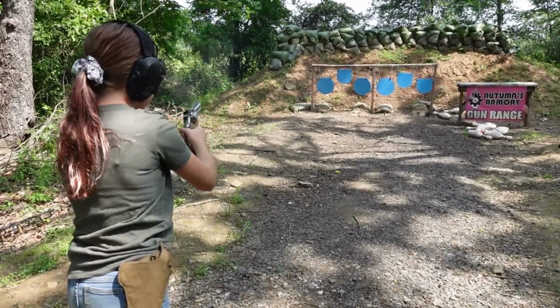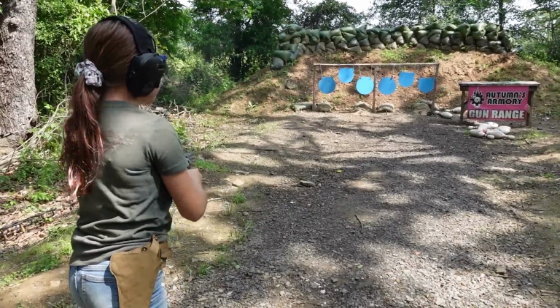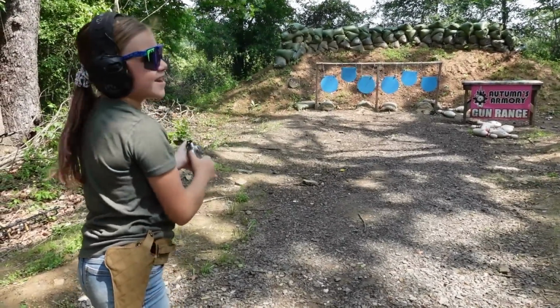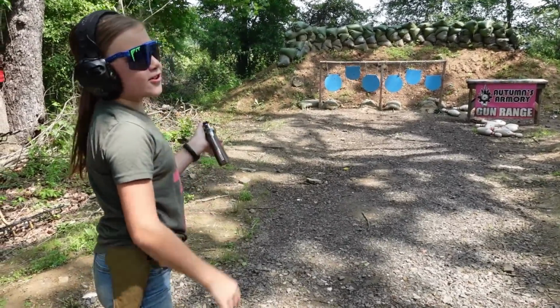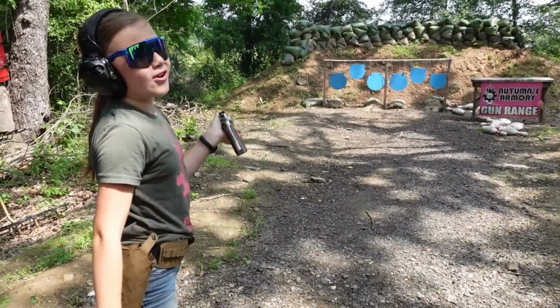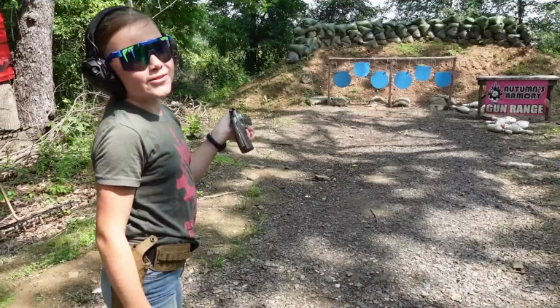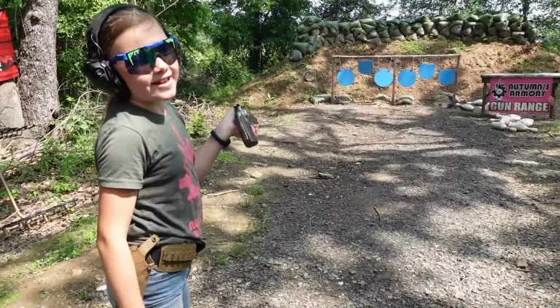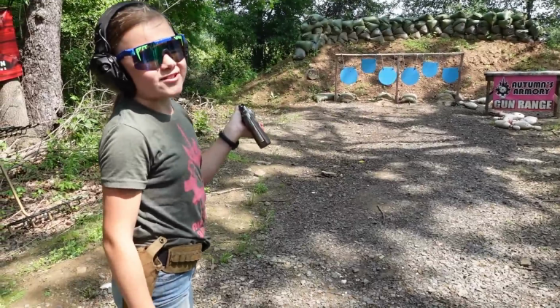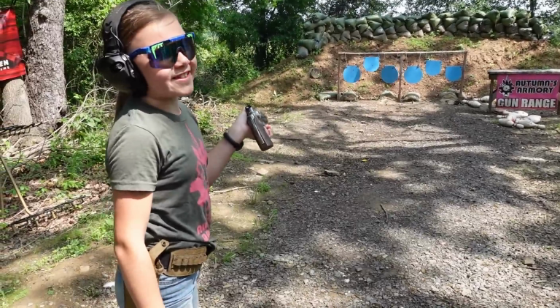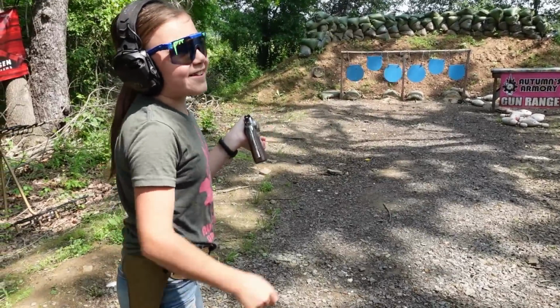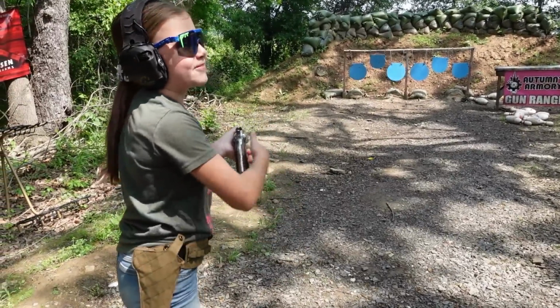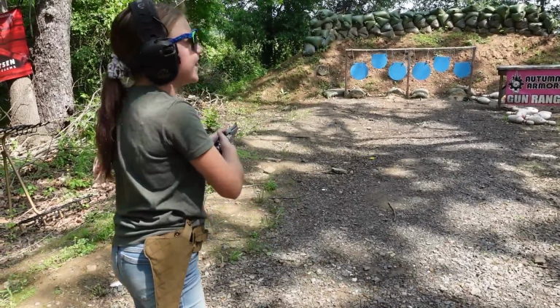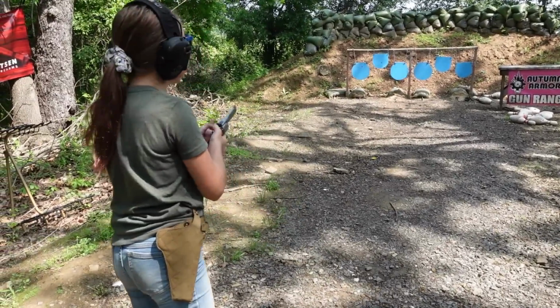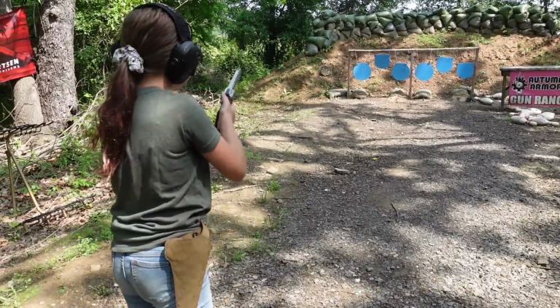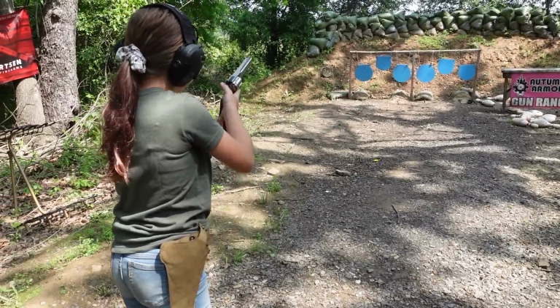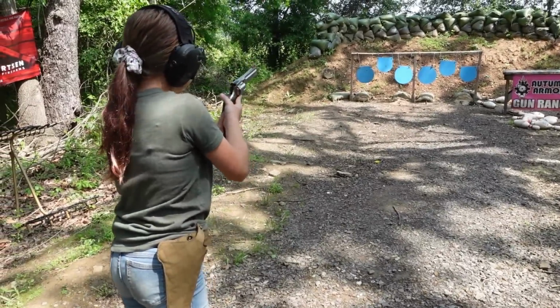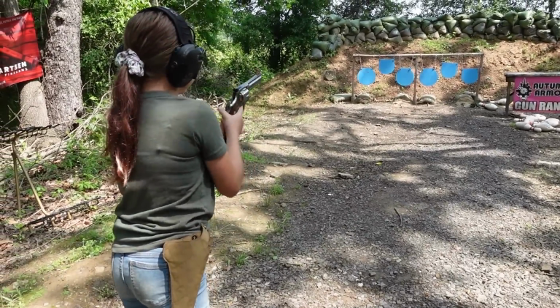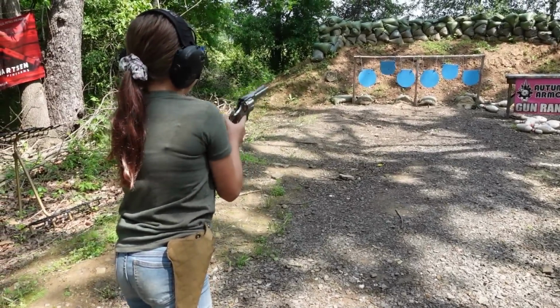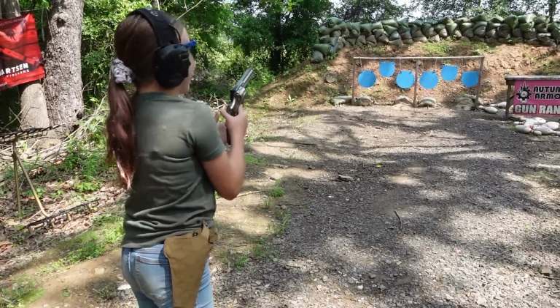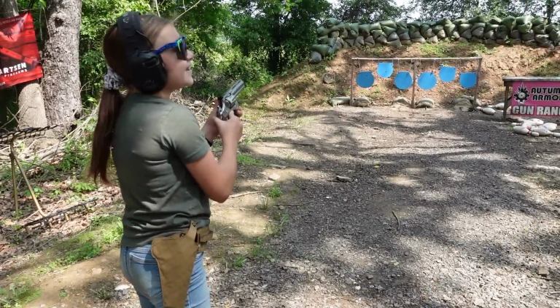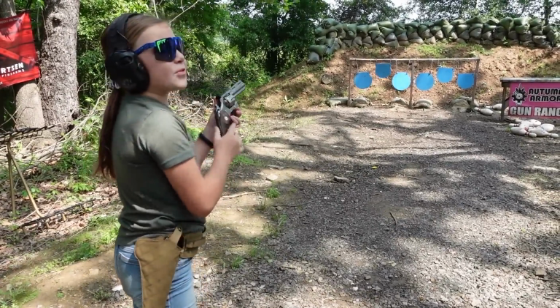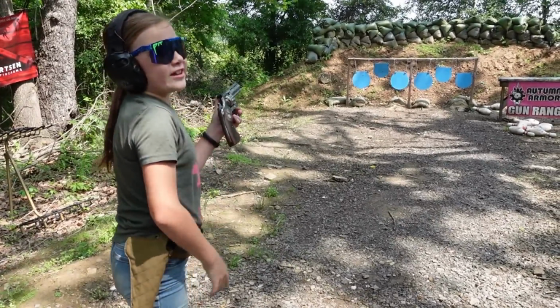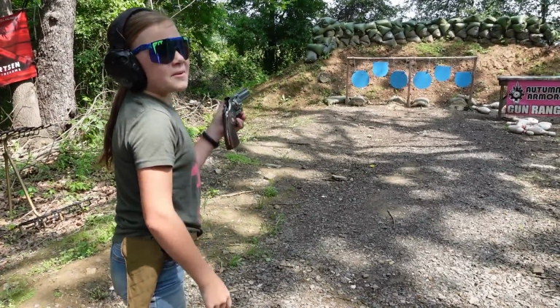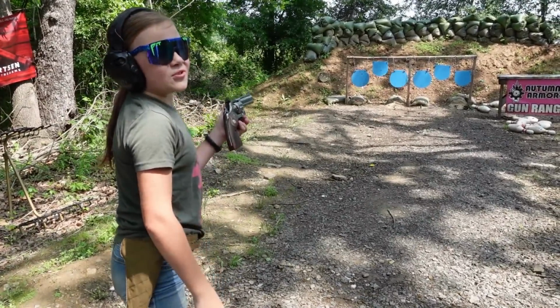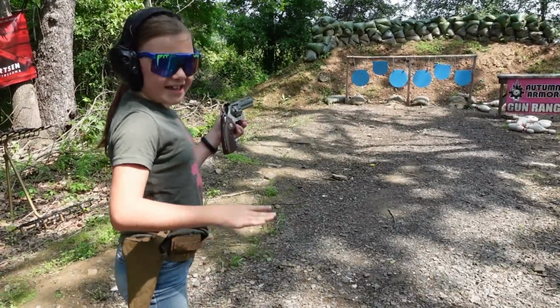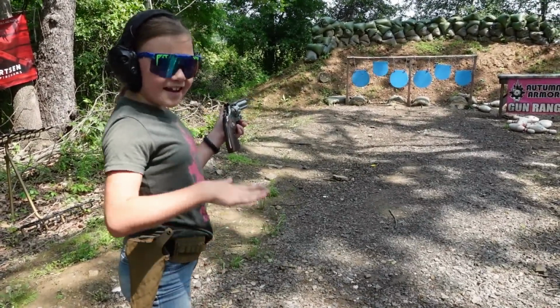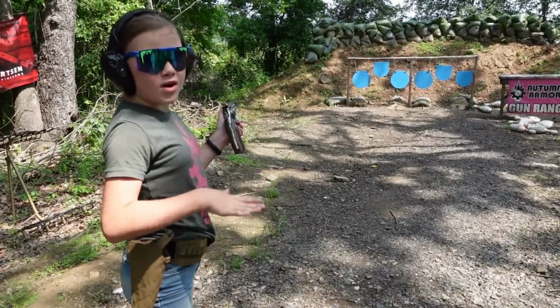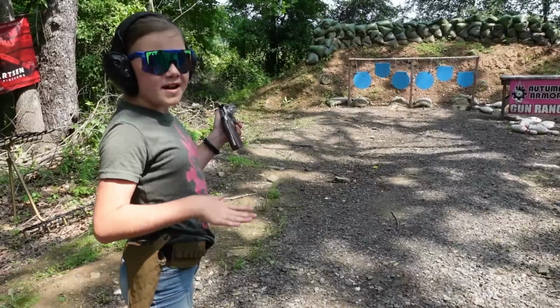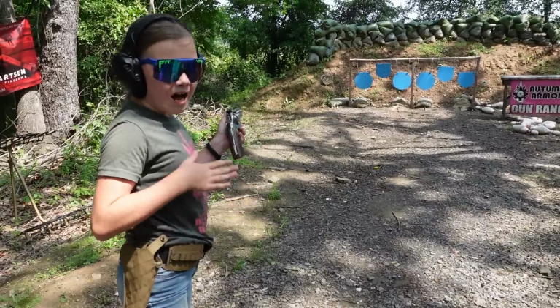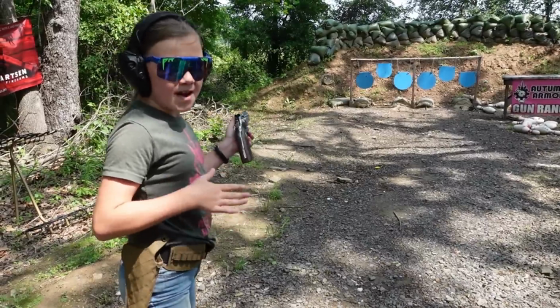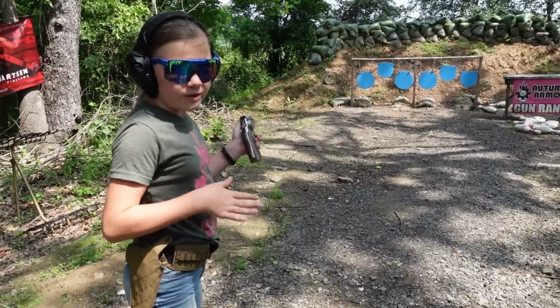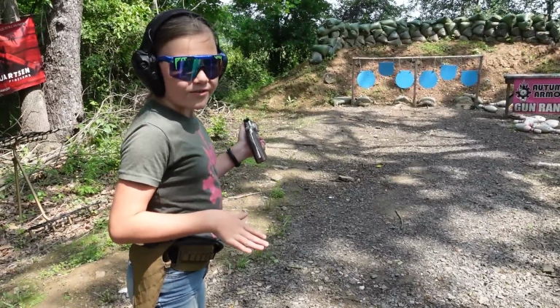You can never go wrong with 38 Special - this is so much fun. I love 38 Special, that is one of my top favorite rounds.